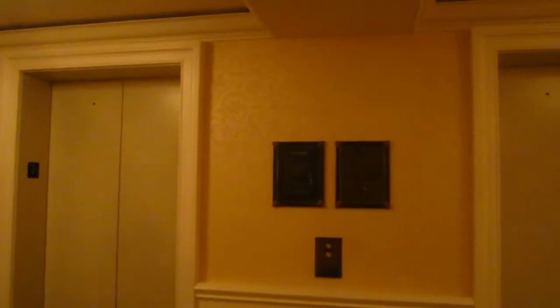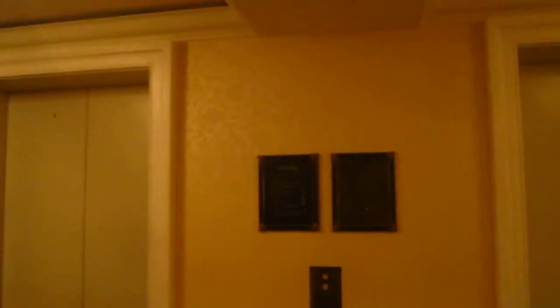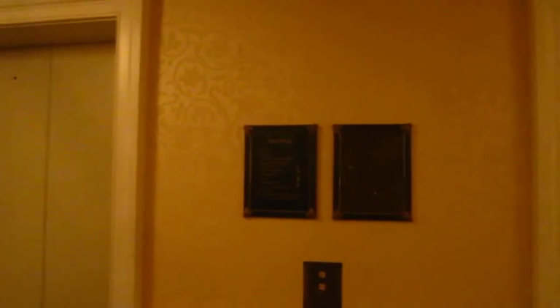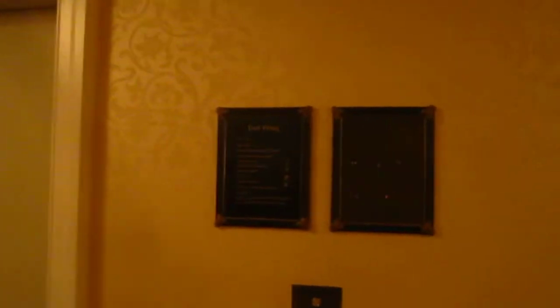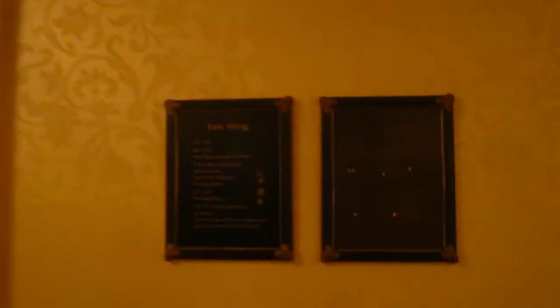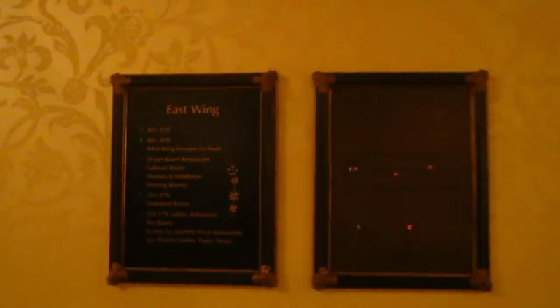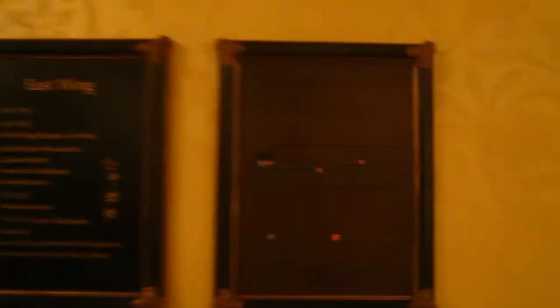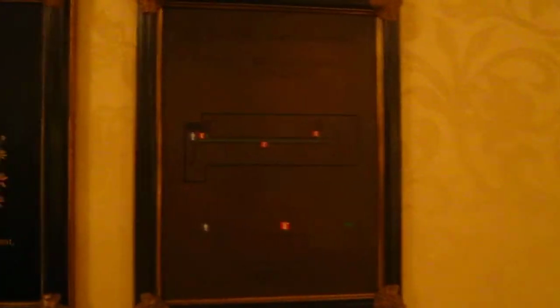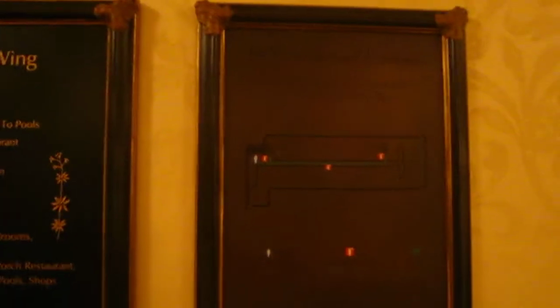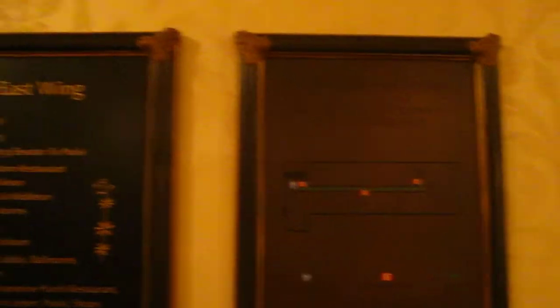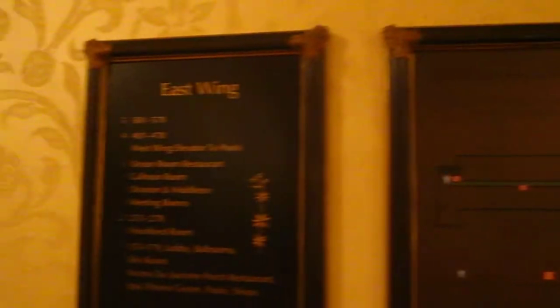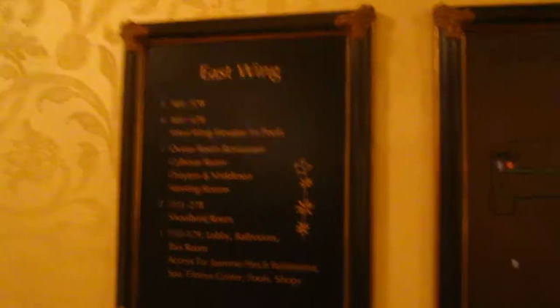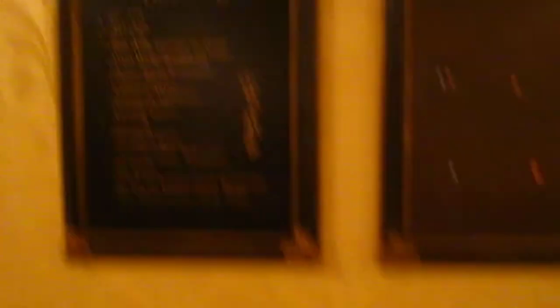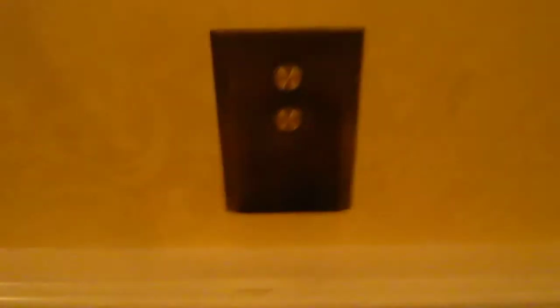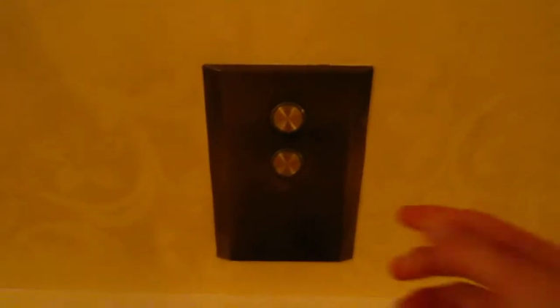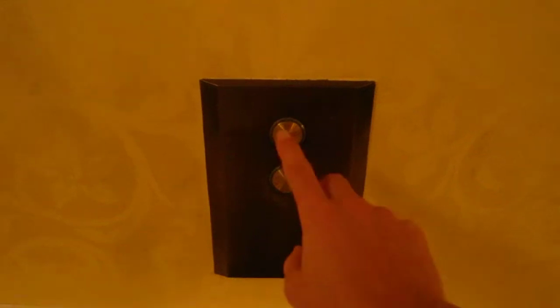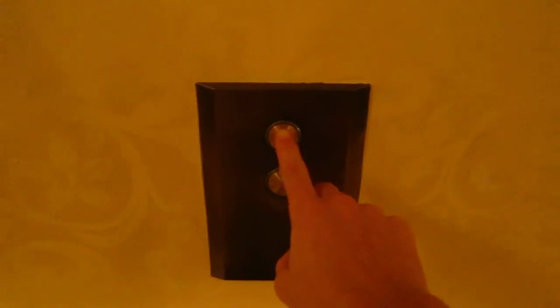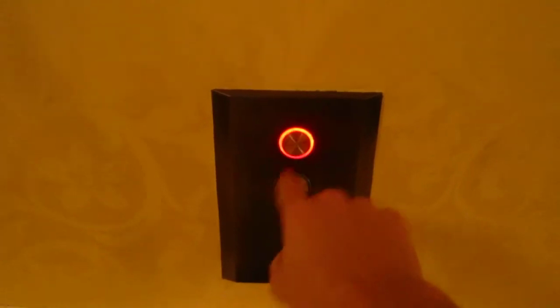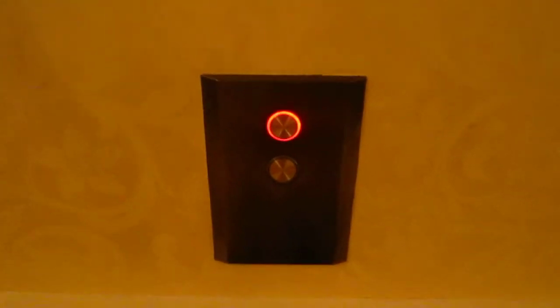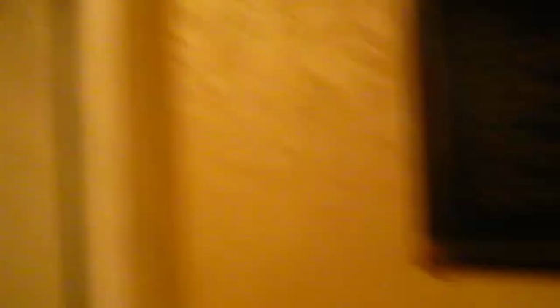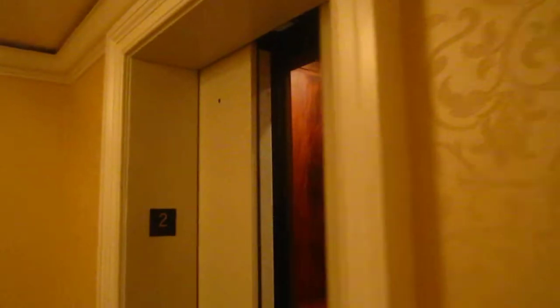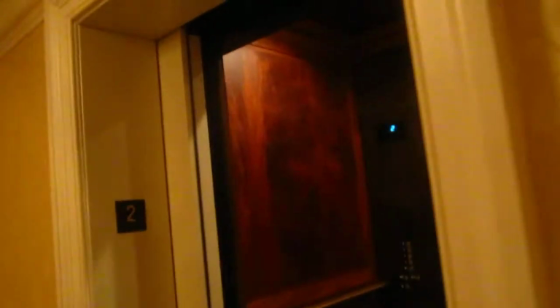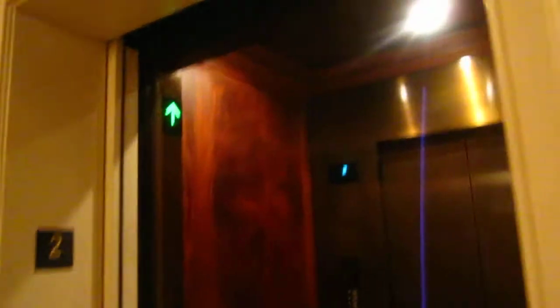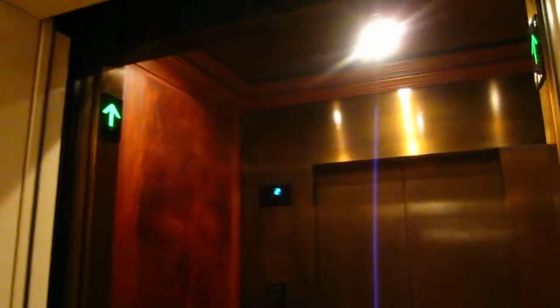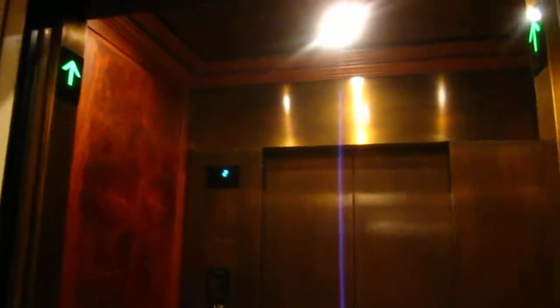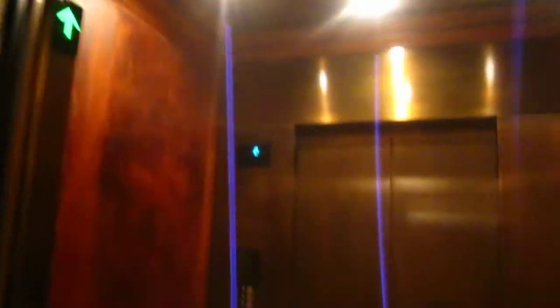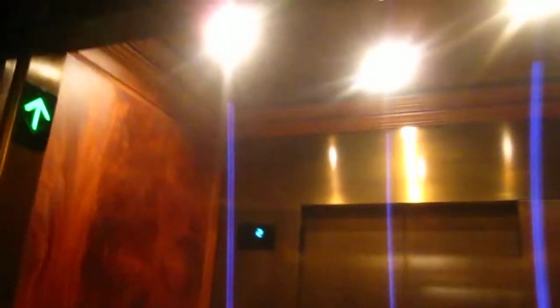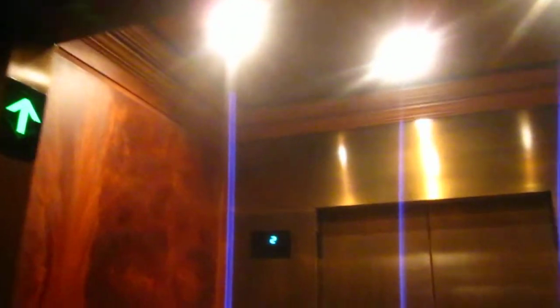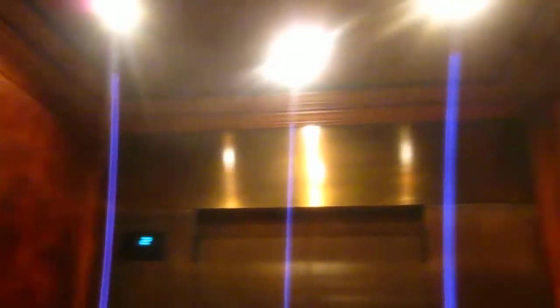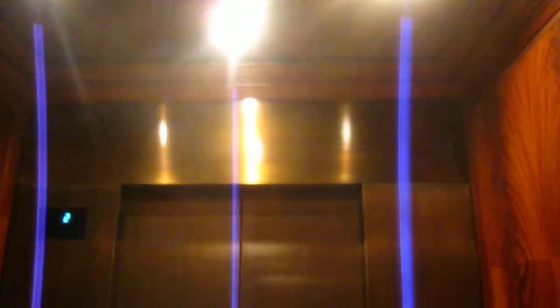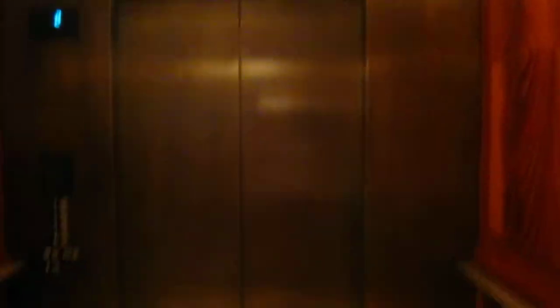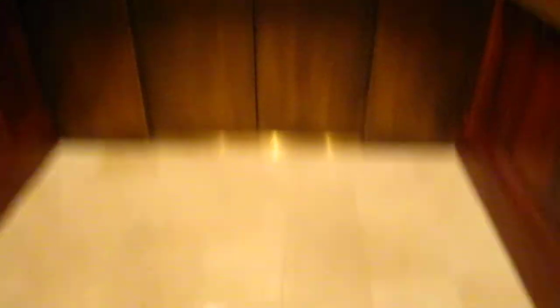These are the East Wing elevators at the Sanctuary Resort at Kewa Island Golf Resort in South Carolina. Let's go up — the left one. Very nice.